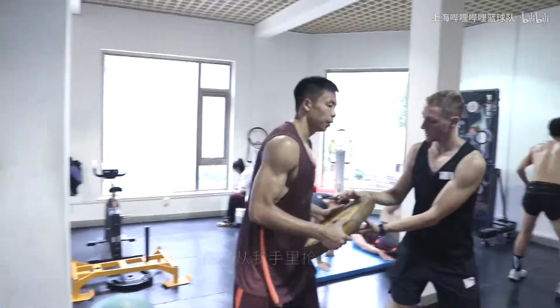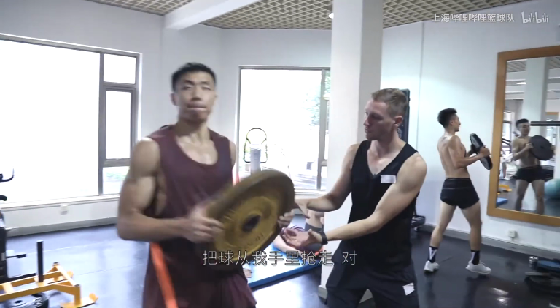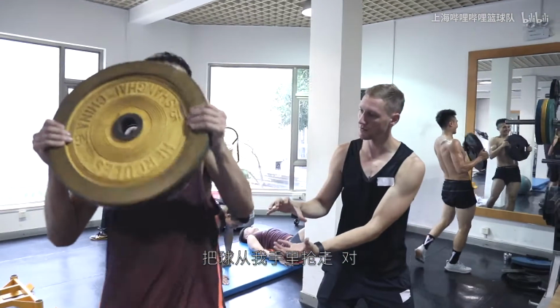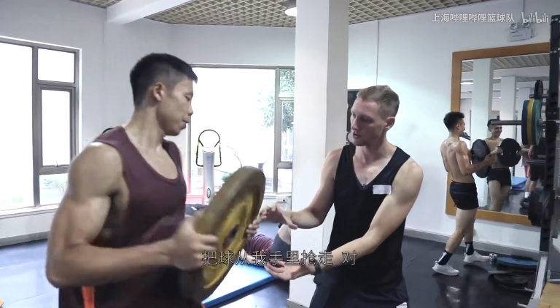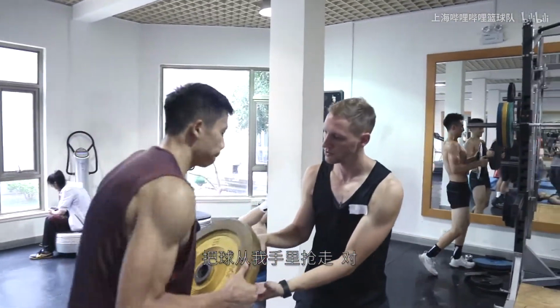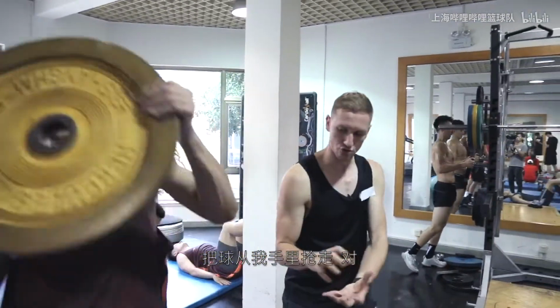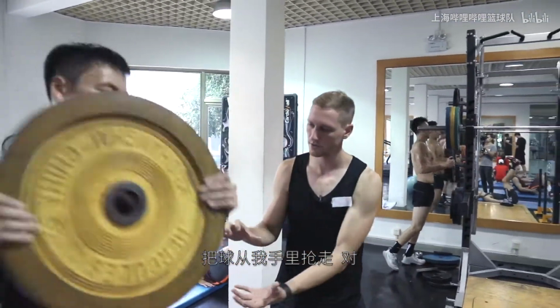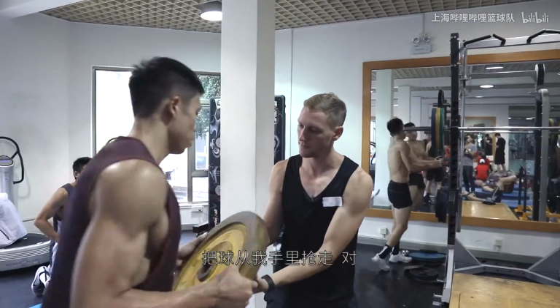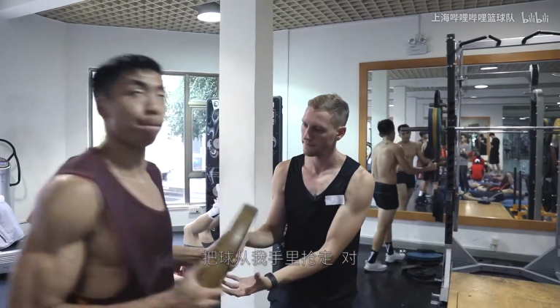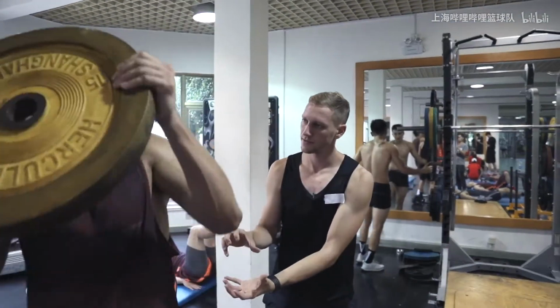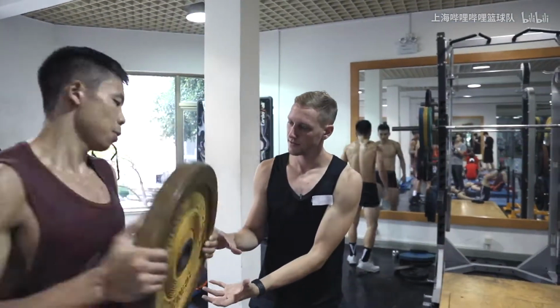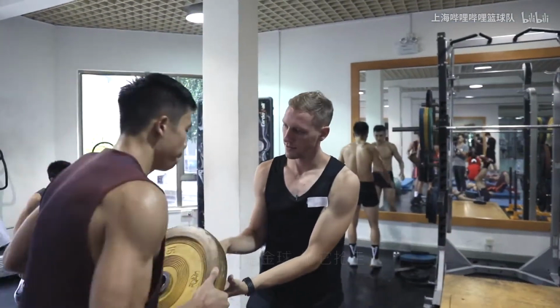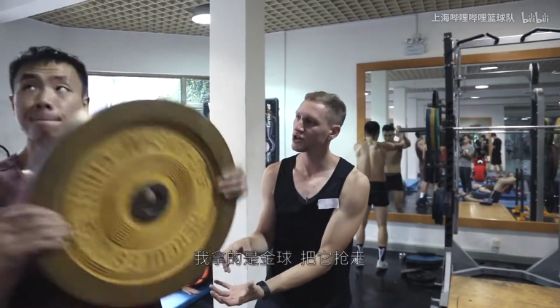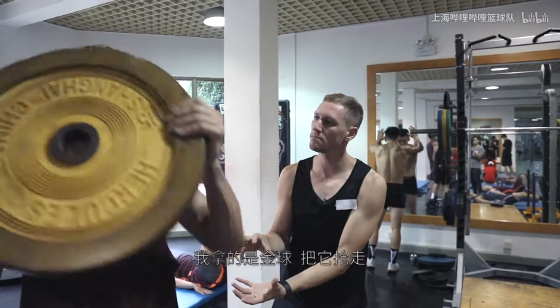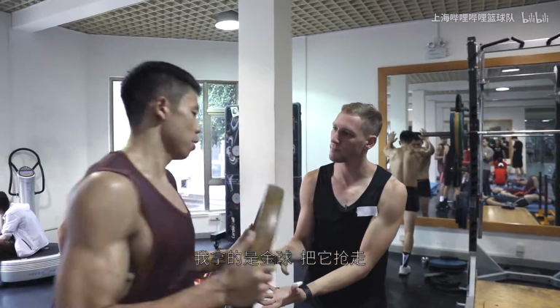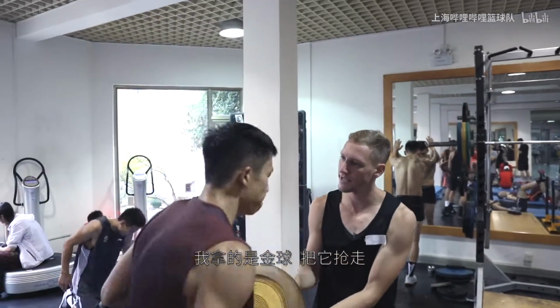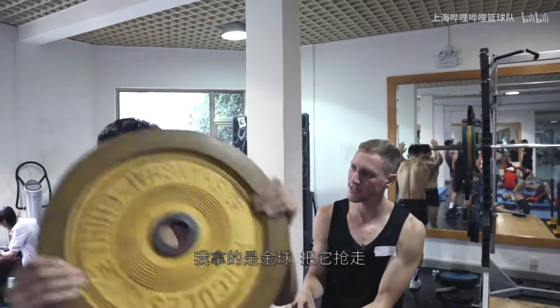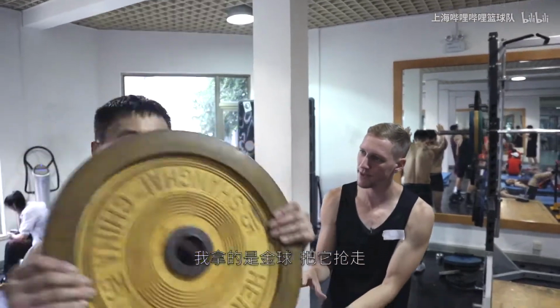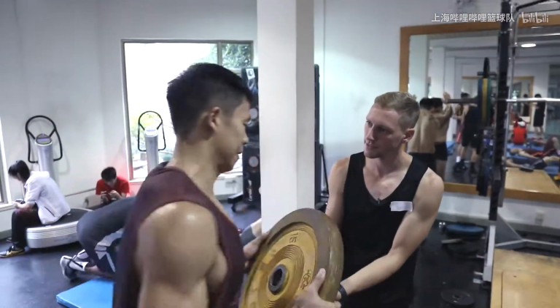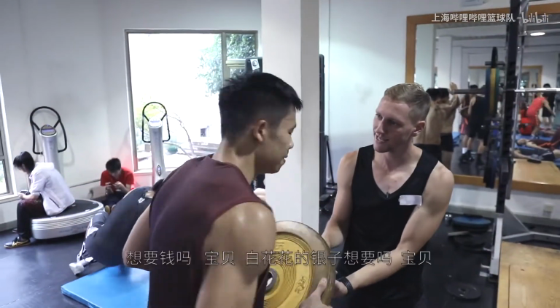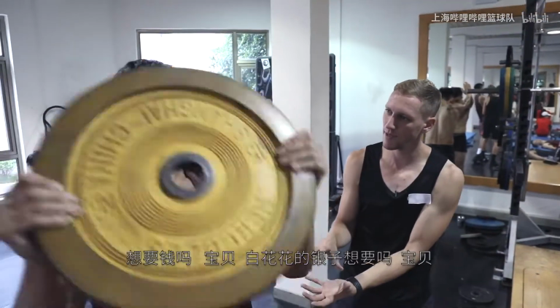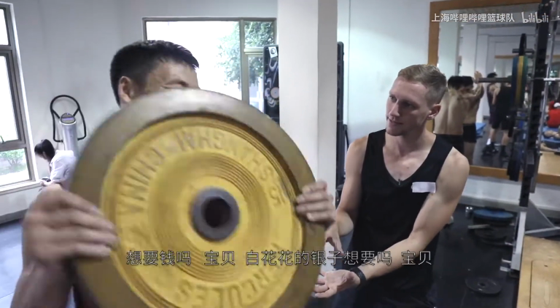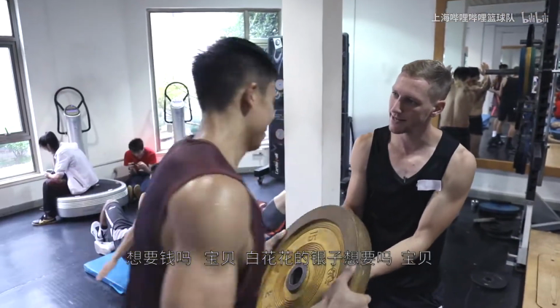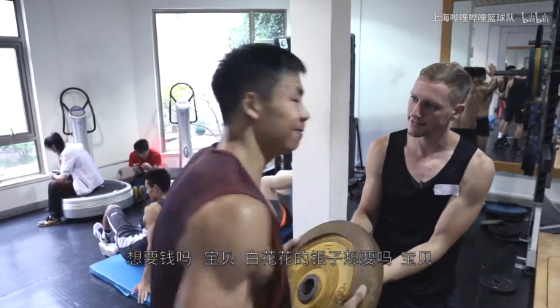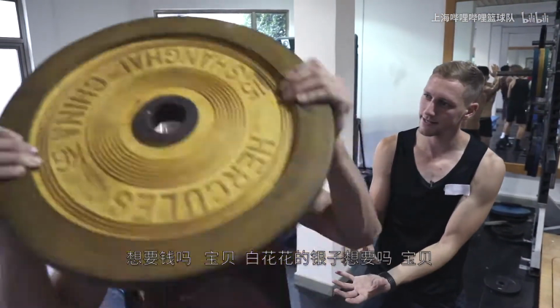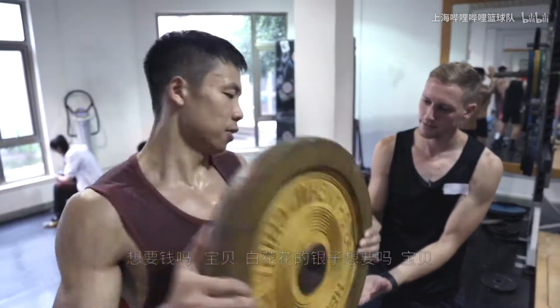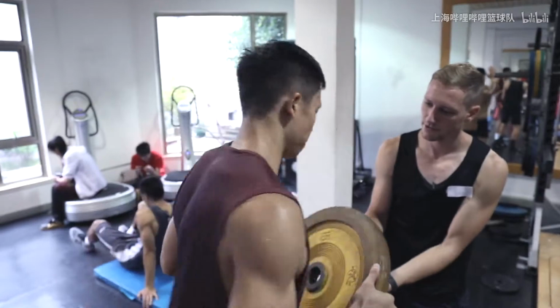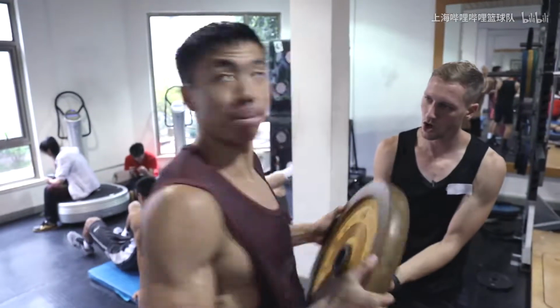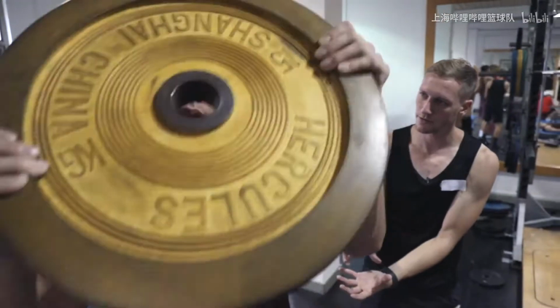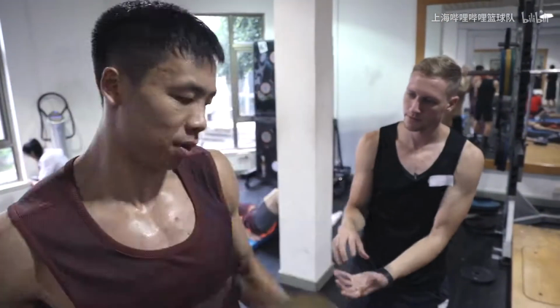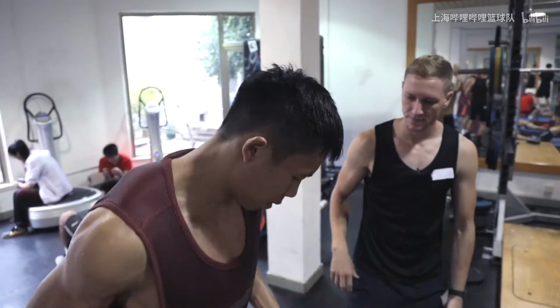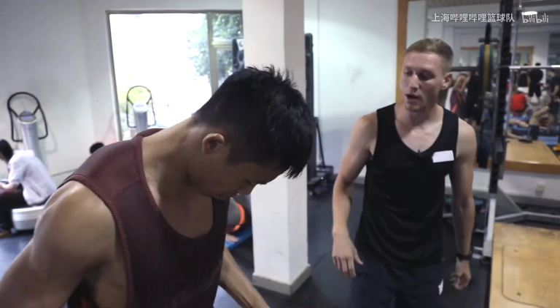I've got a ball — rip it out. I'm holding the golden ball, rip it out of my hands. You want that money? You want that cash? Get it. Stronger. Think power.